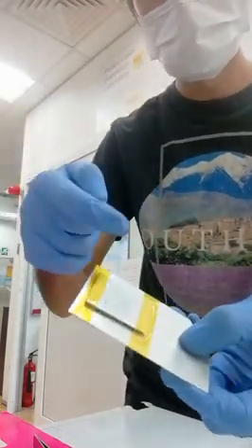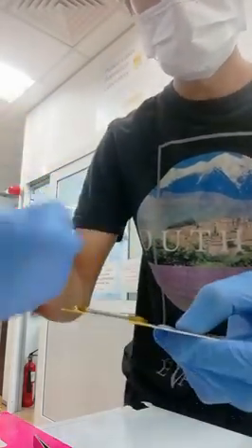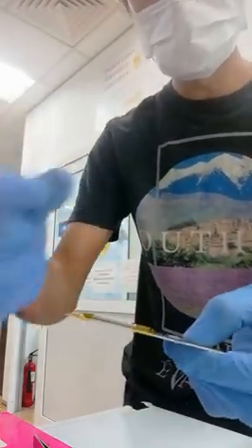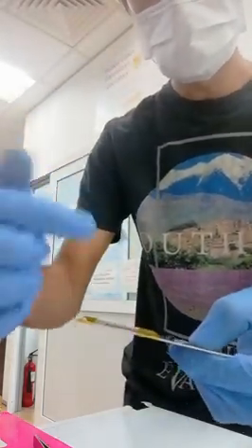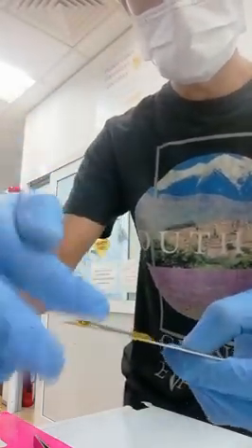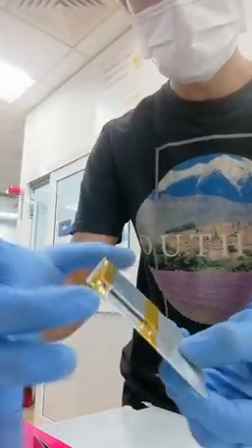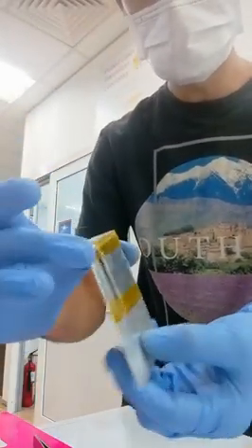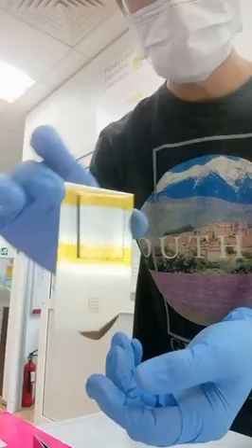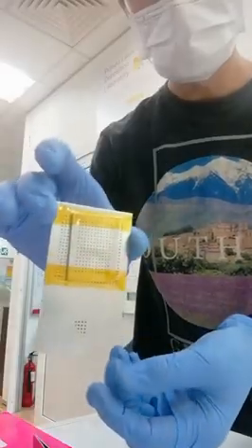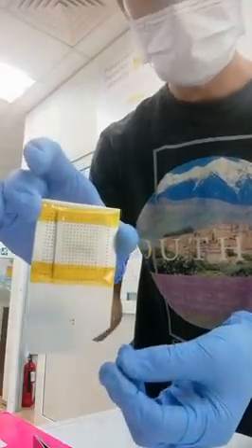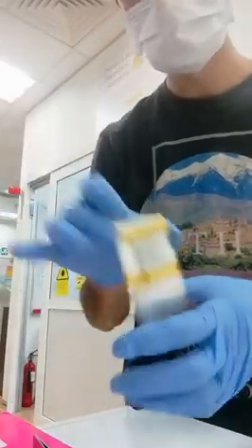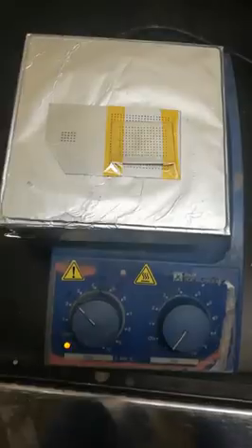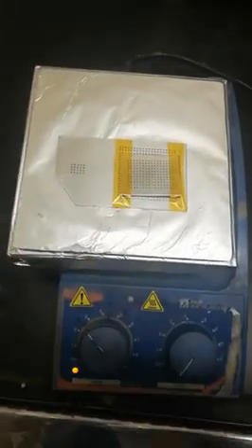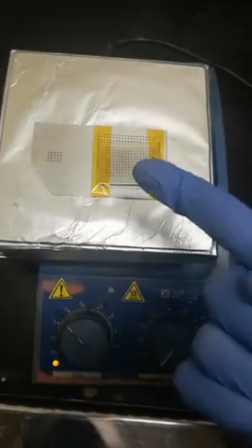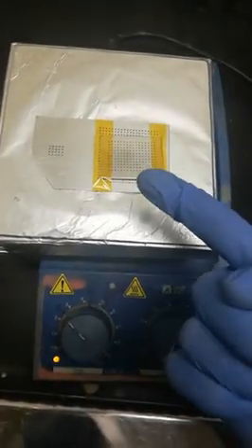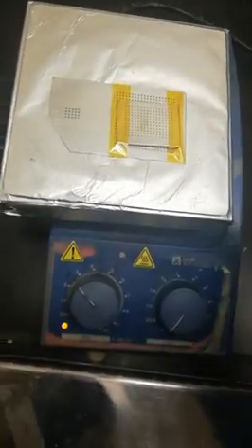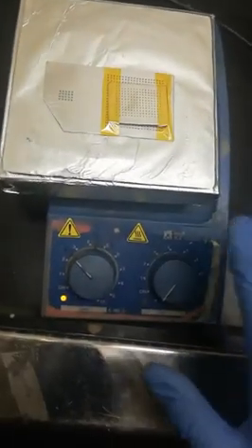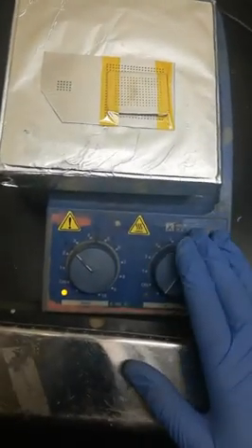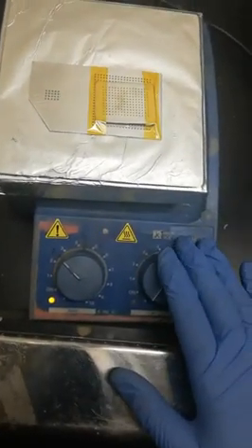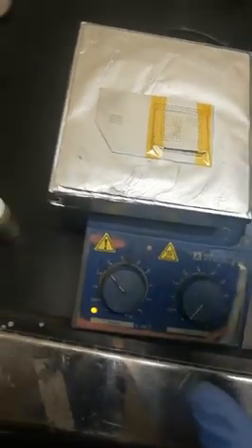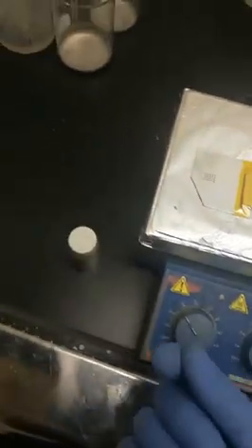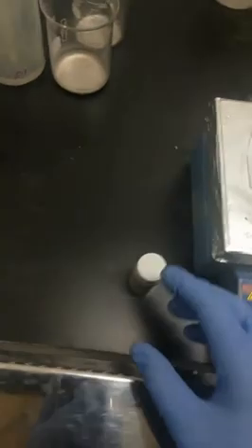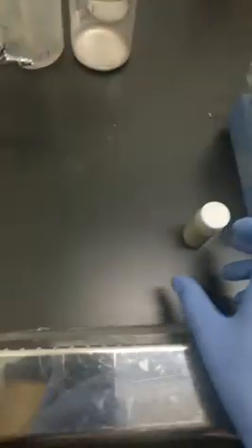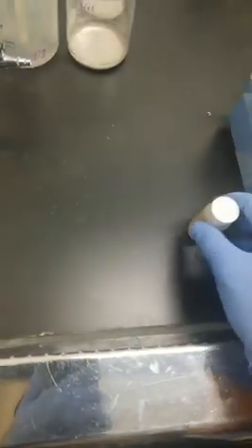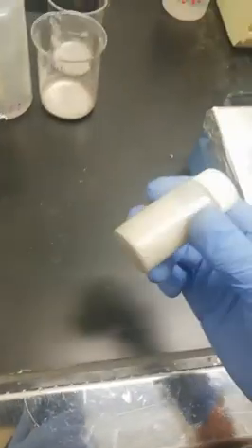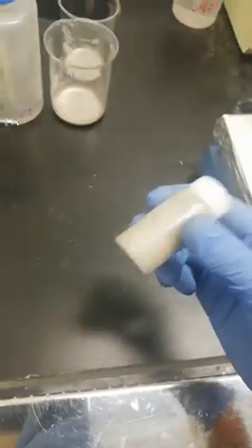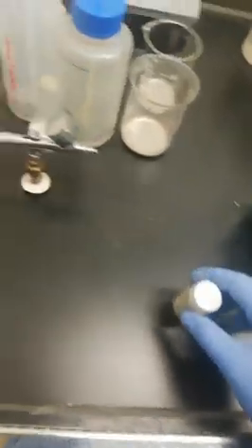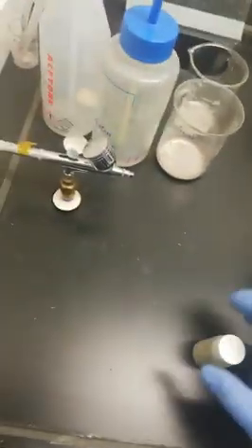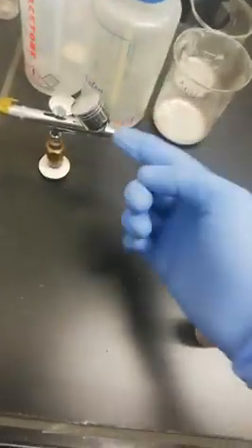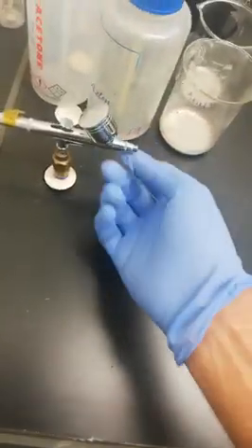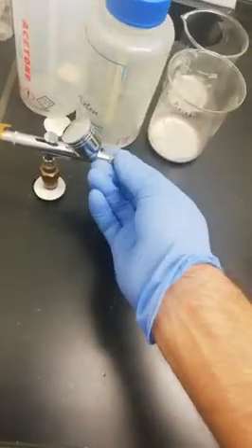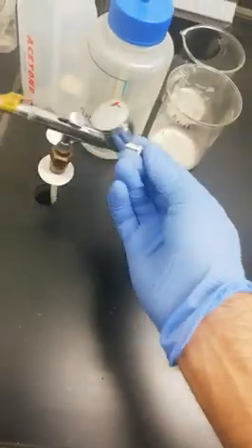Your sample is in between these two masks. You have to put your sample on the hot plate, and then you have to fill these silver nanowires into your brush.